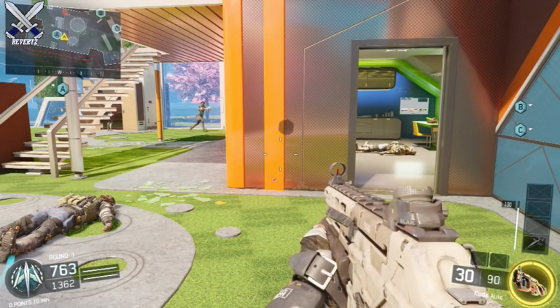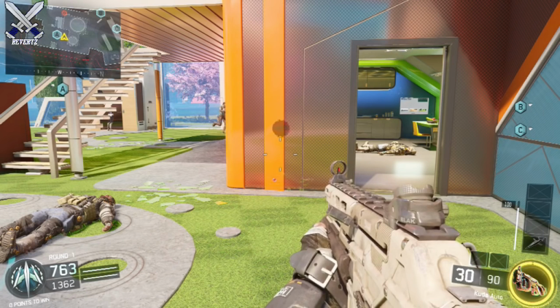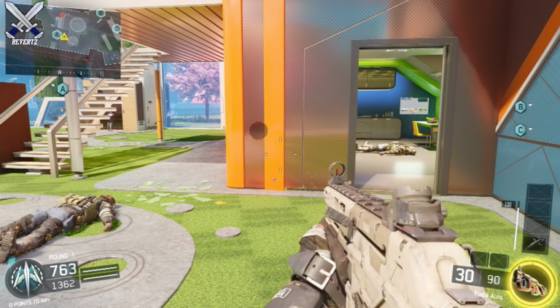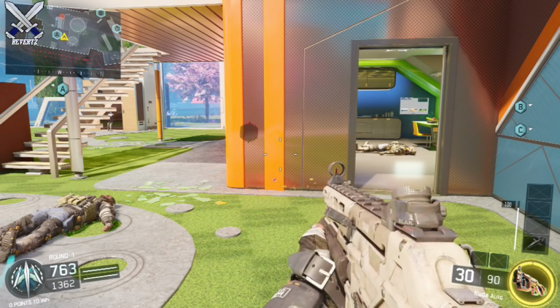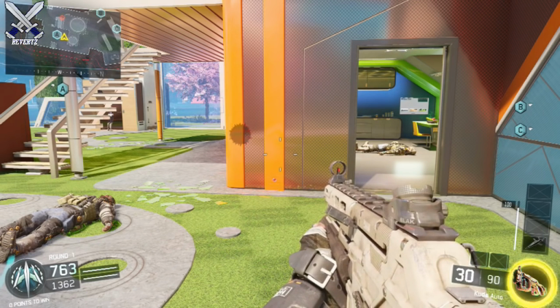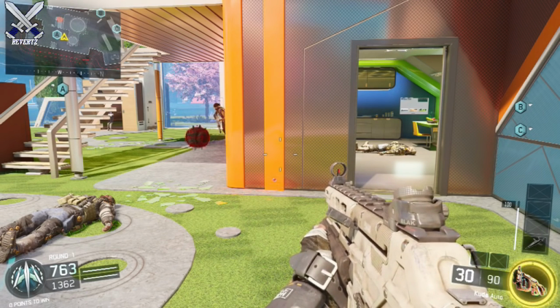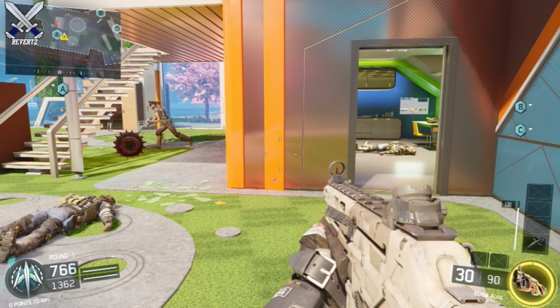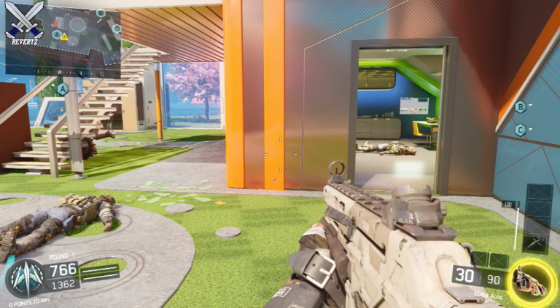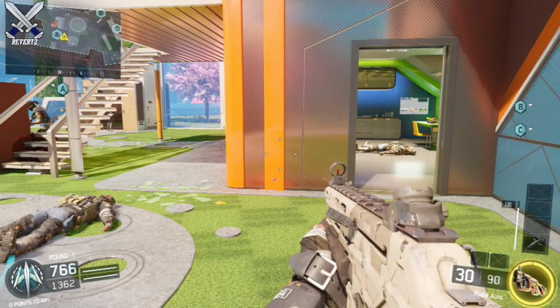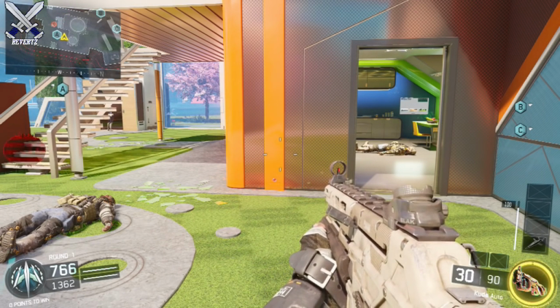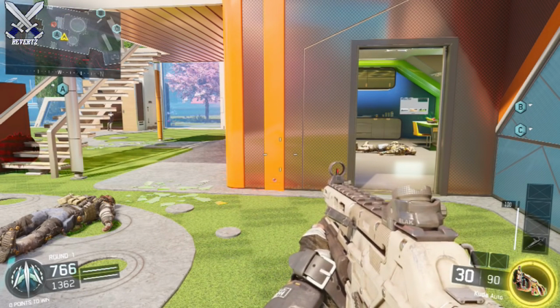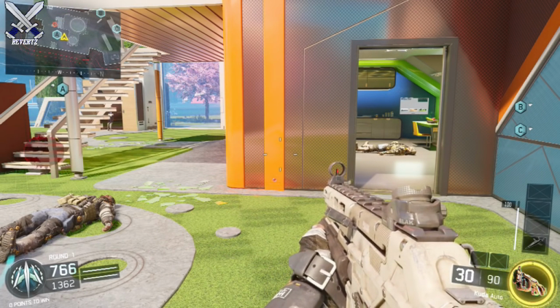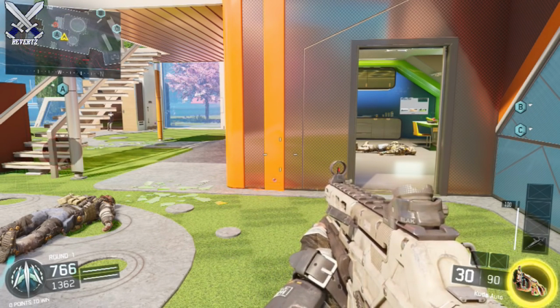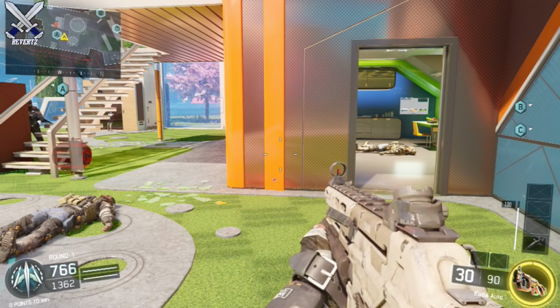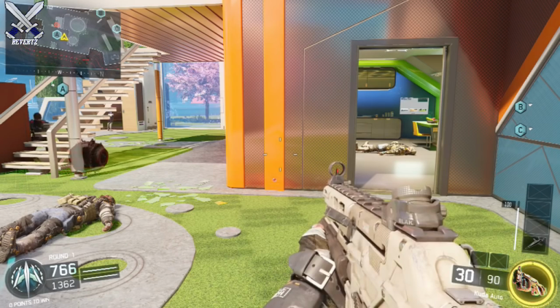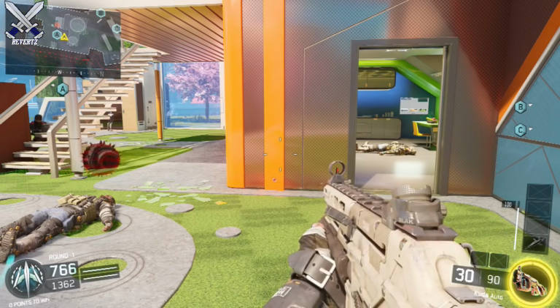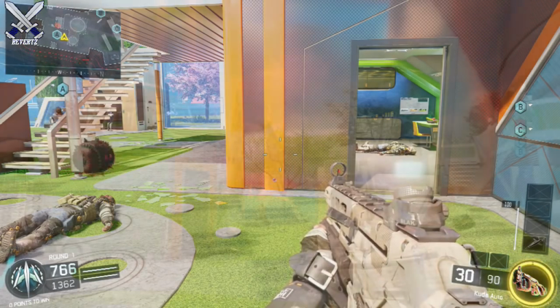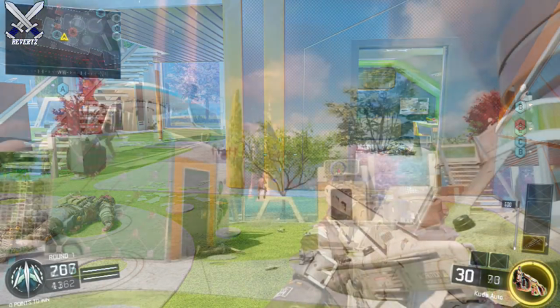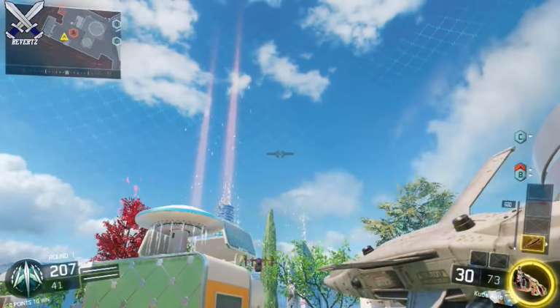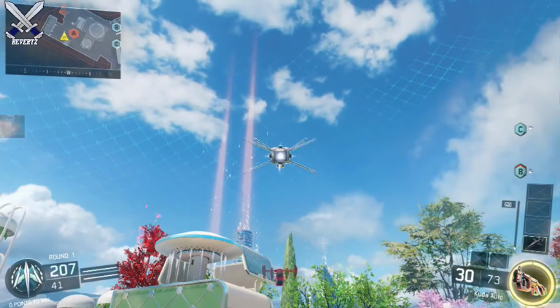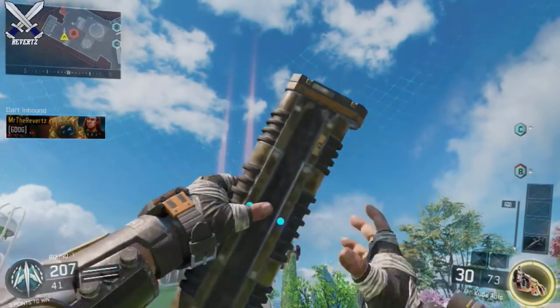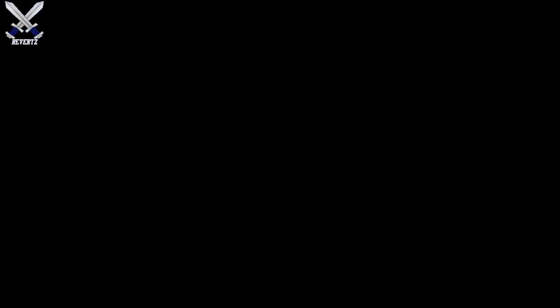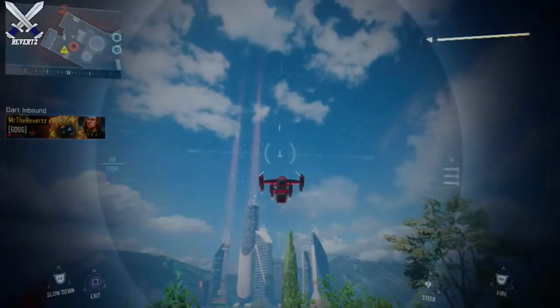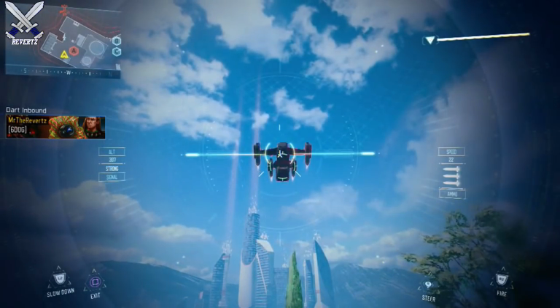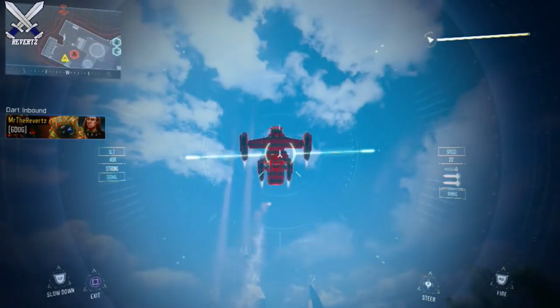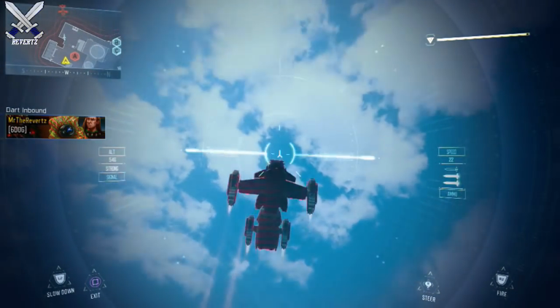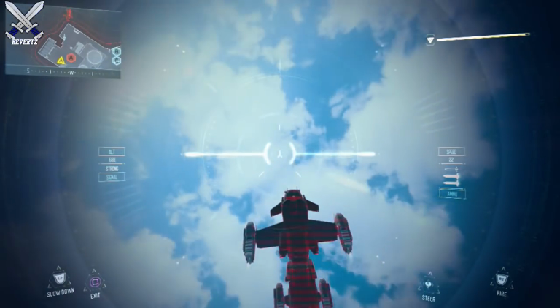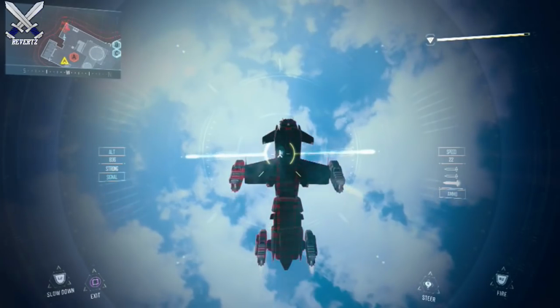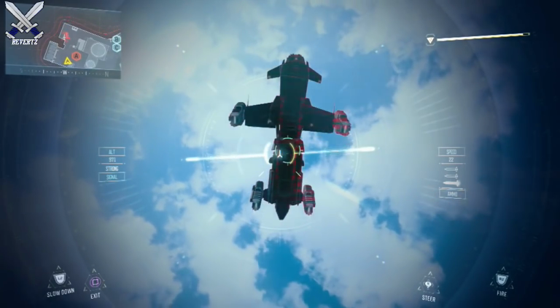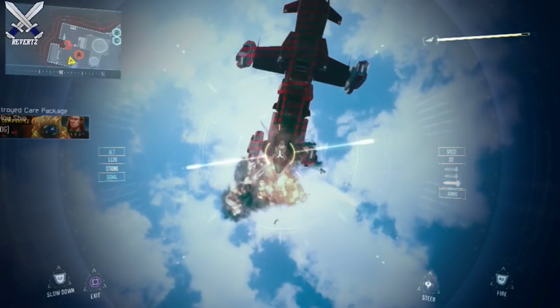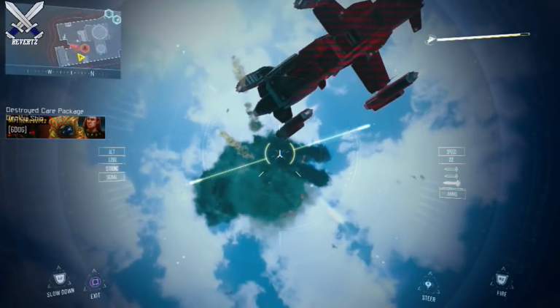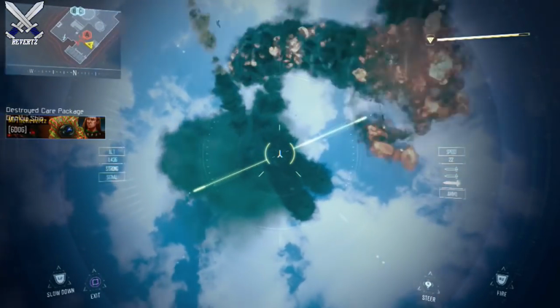Now this does kind of remind me of the Black Cat from the Black Ops 3 beta. So if you could hack the RAPS fast enough with the Black Cat, then only a few RAPS balls would drop and the rest would be yours — except with the Dart you're not stealing the streak.